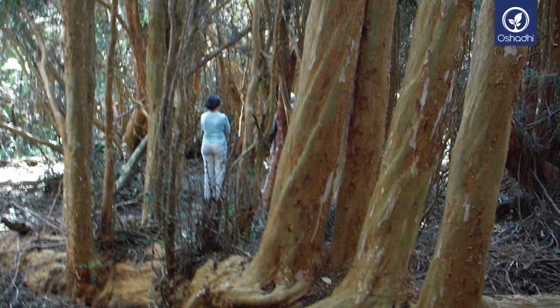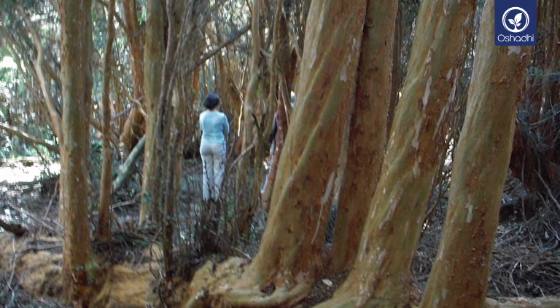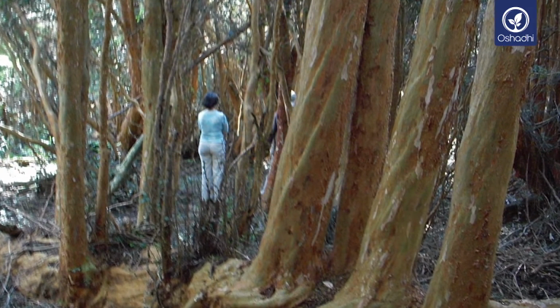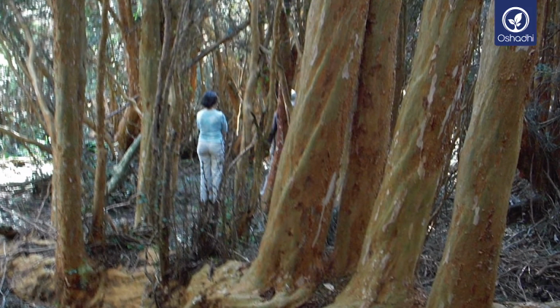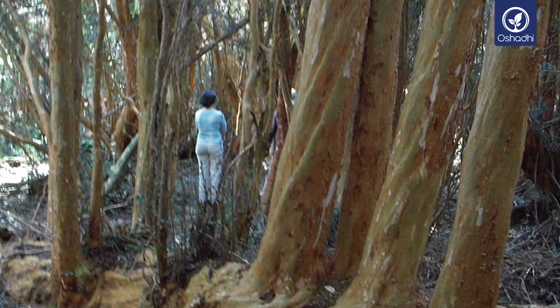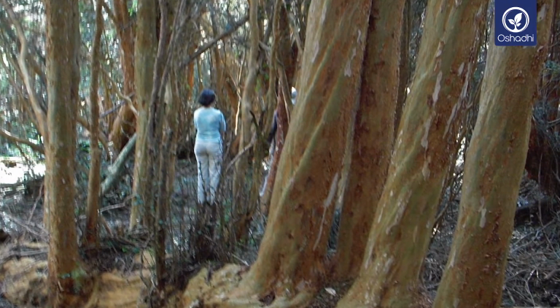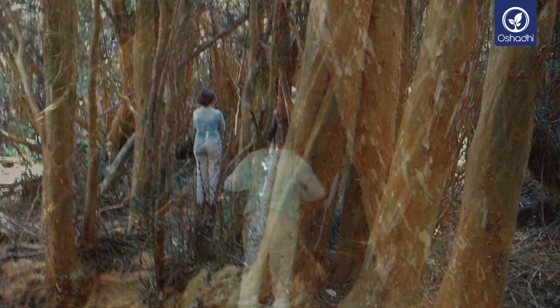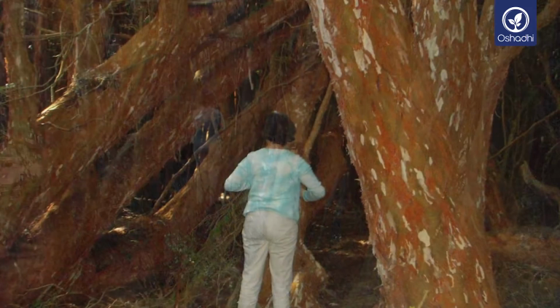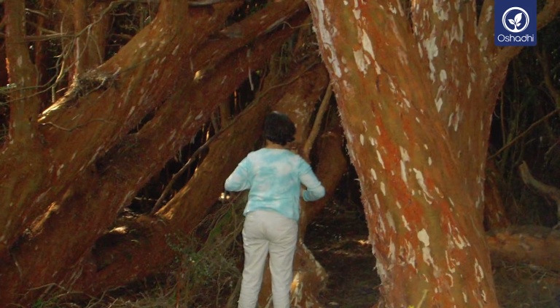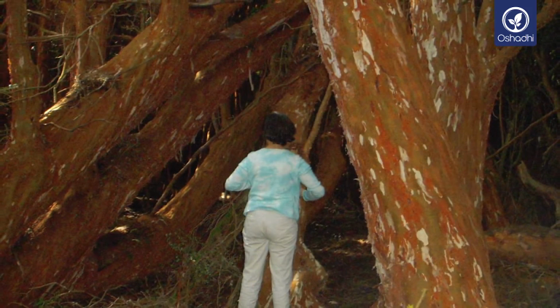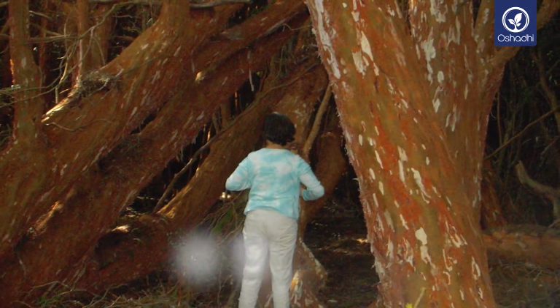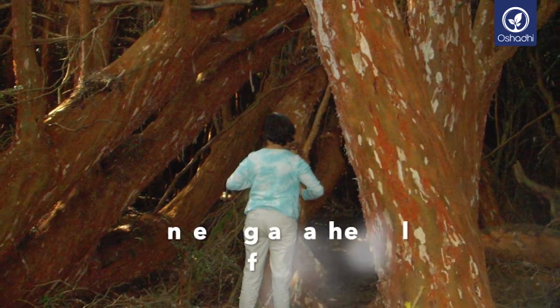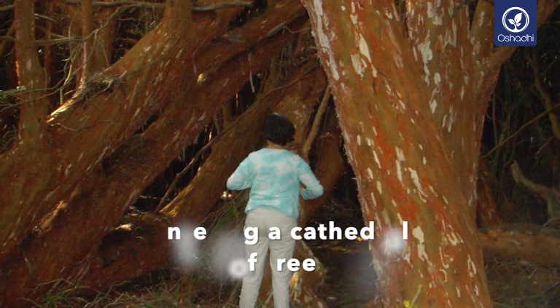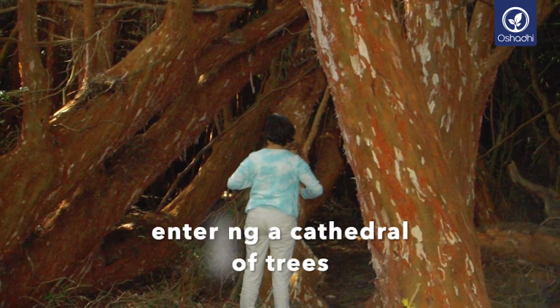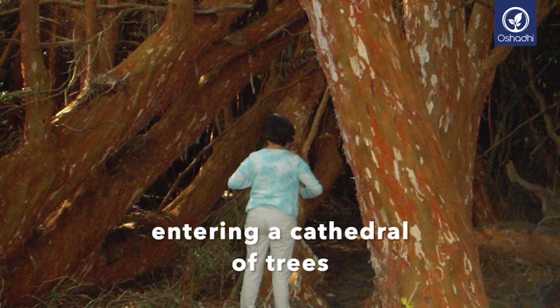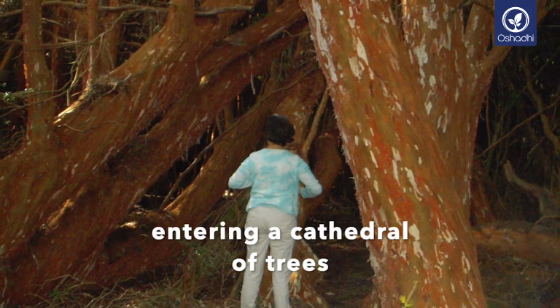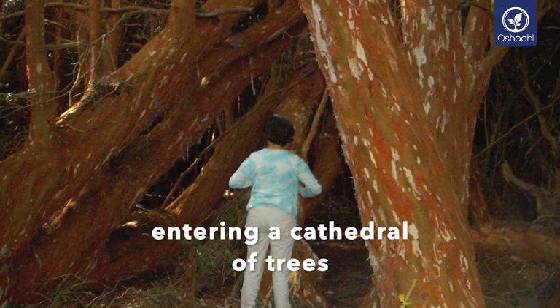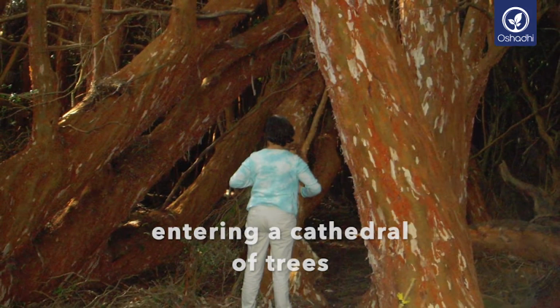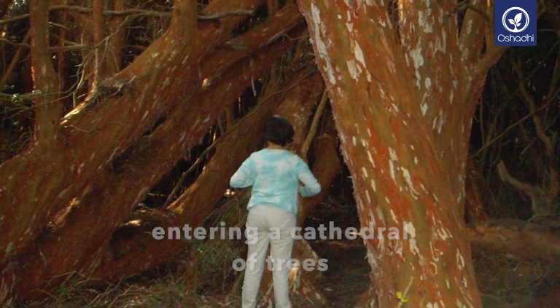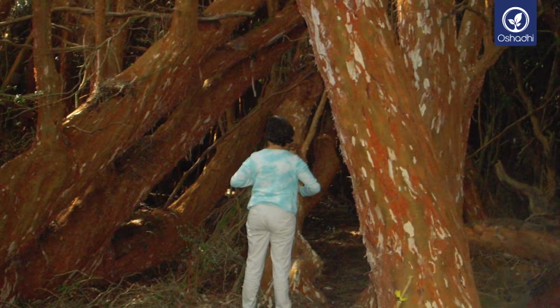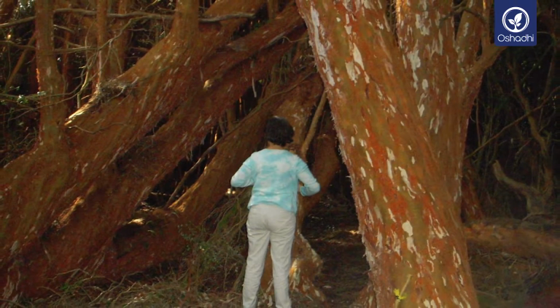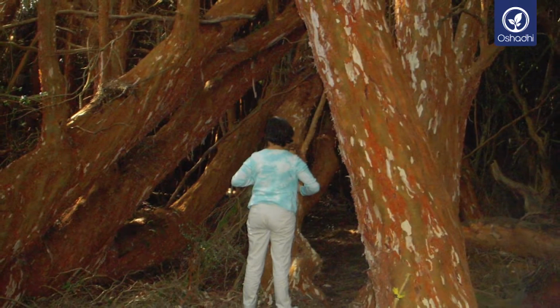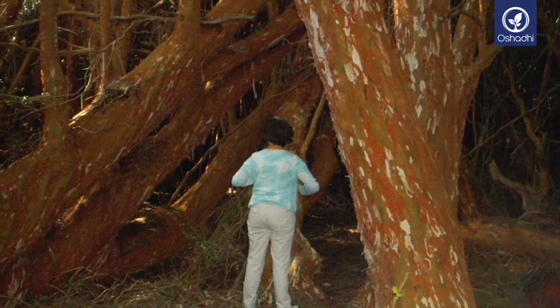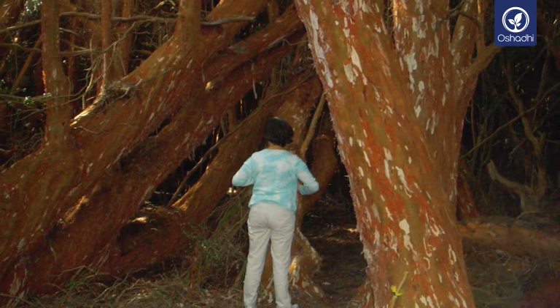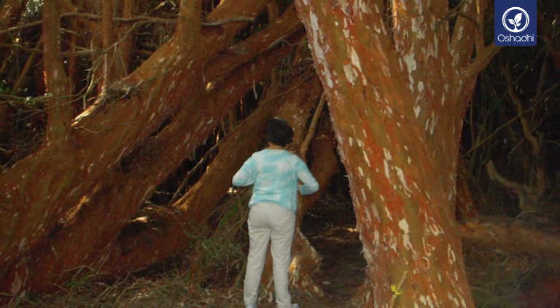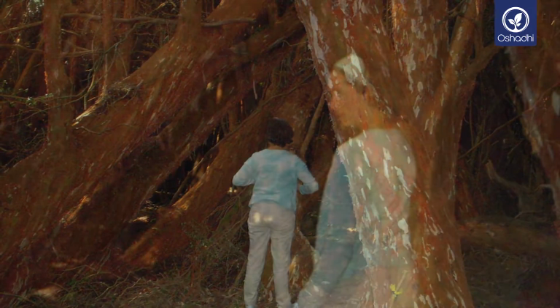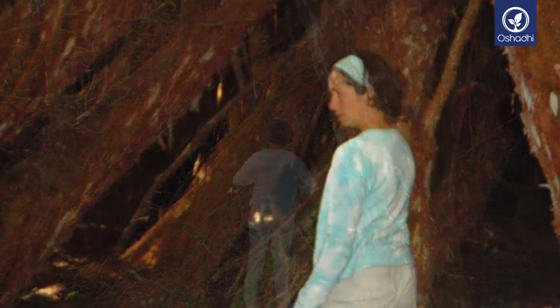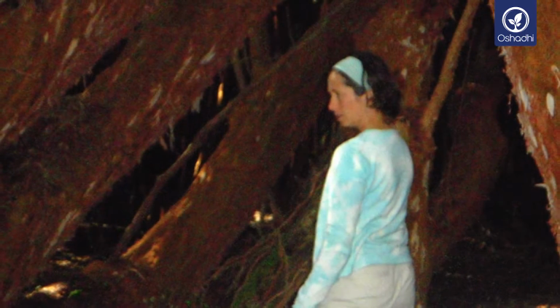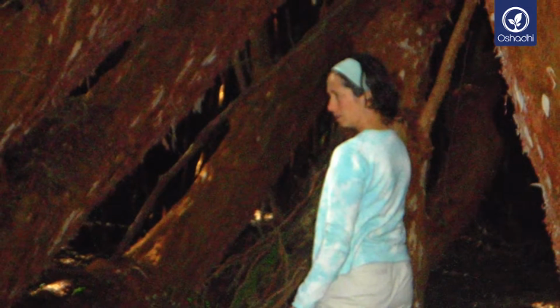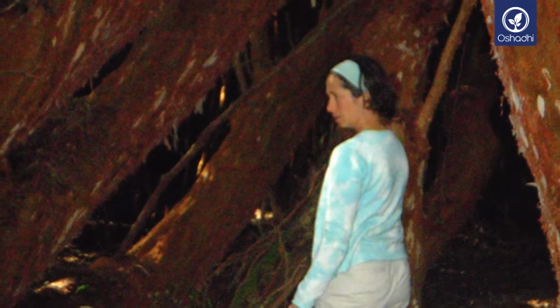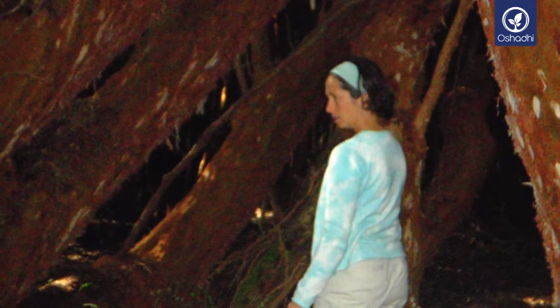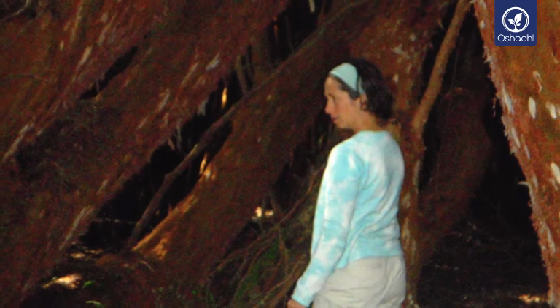No wonder that ailments linked to the element of cold and damp, like rheumatism, rheumatoid arthritis, and muscular pains, or pulmonary problems like flu, bronchitis, catarrh, and asthma, respond well to treatments with eucalyptus.